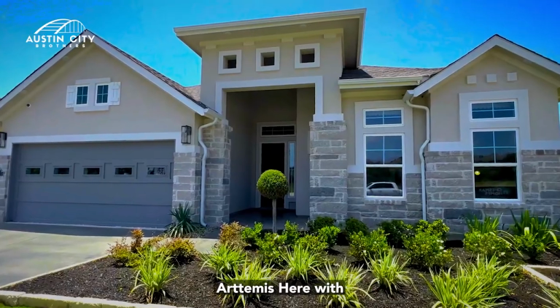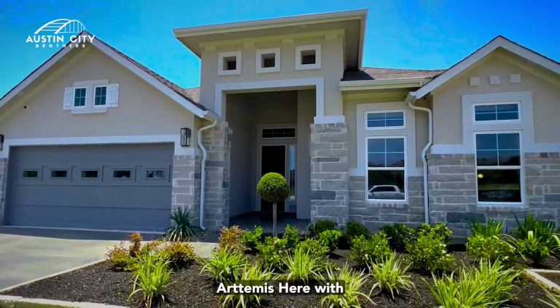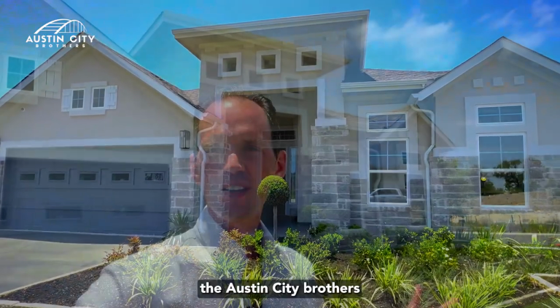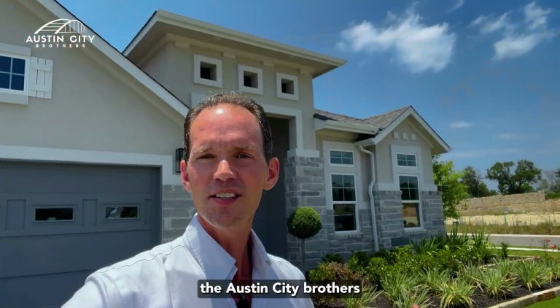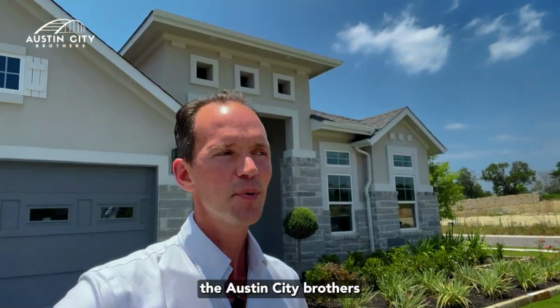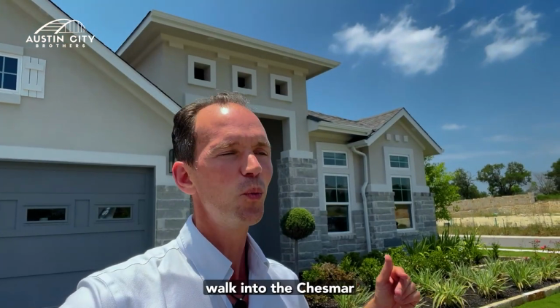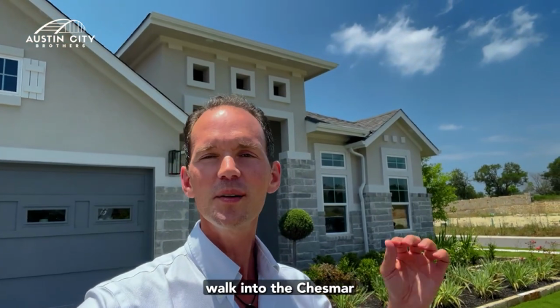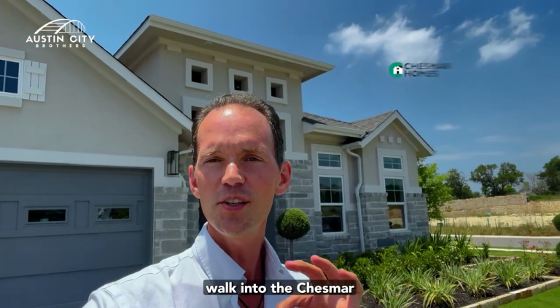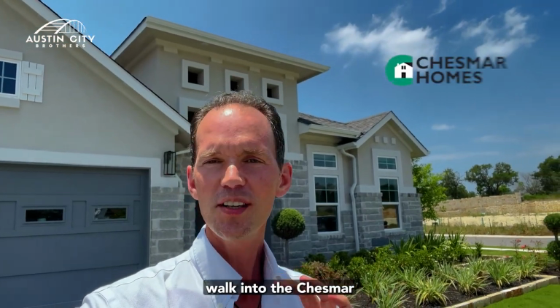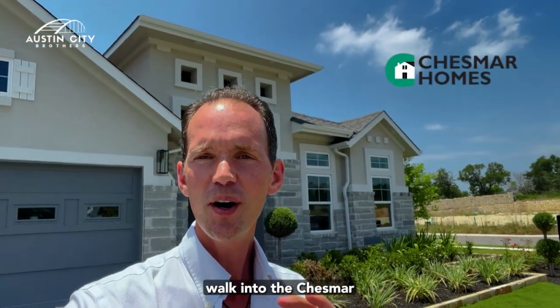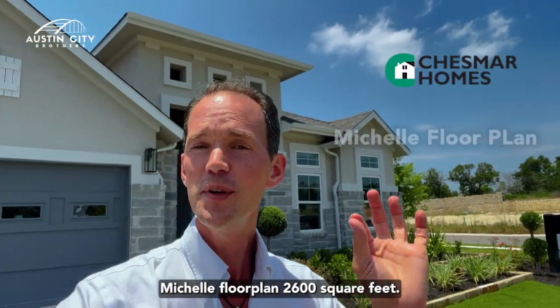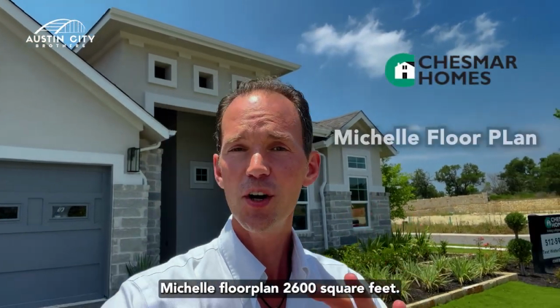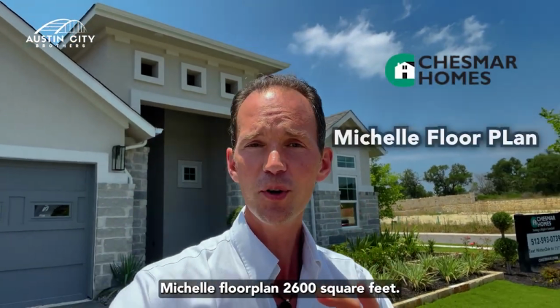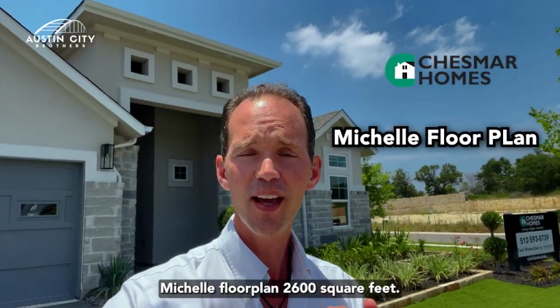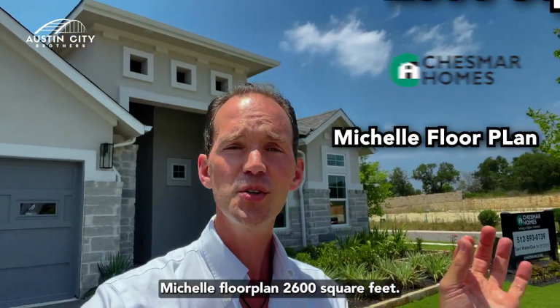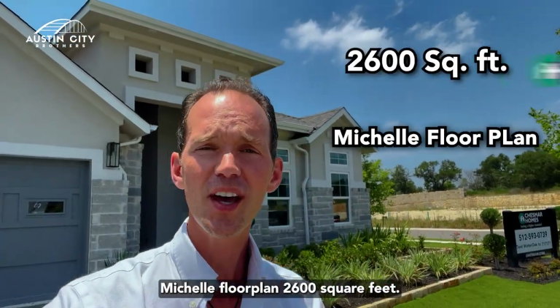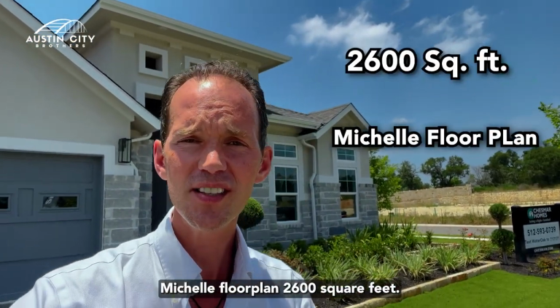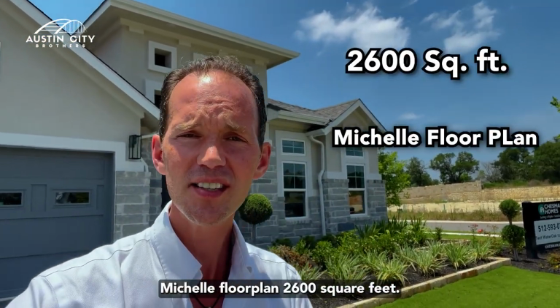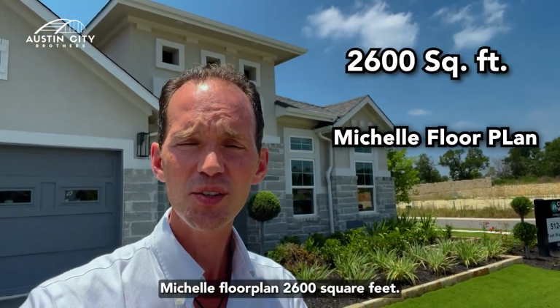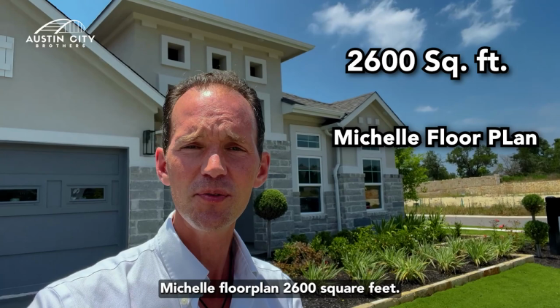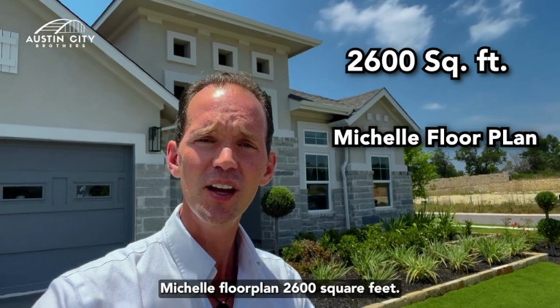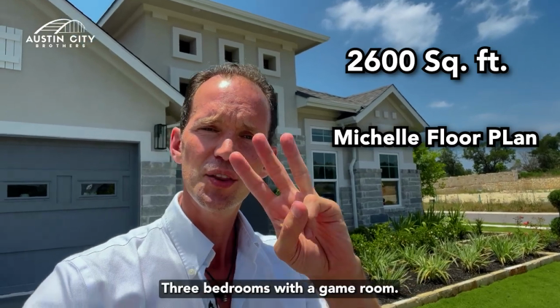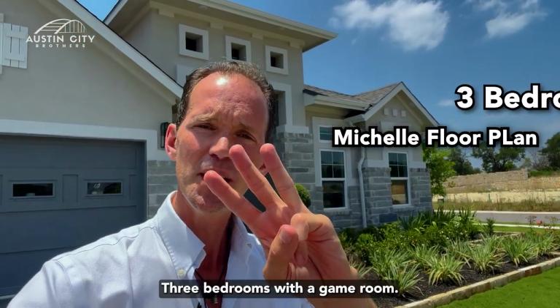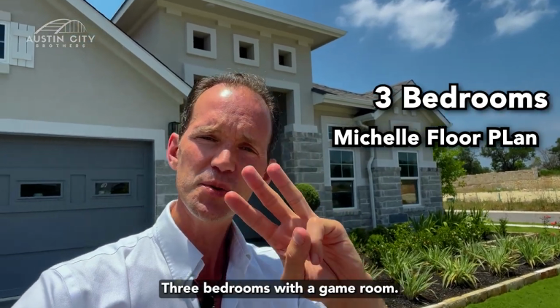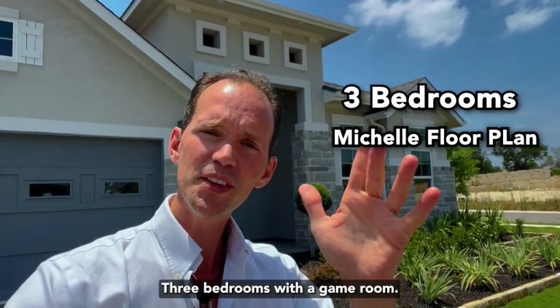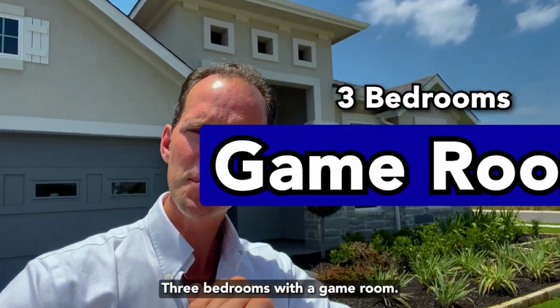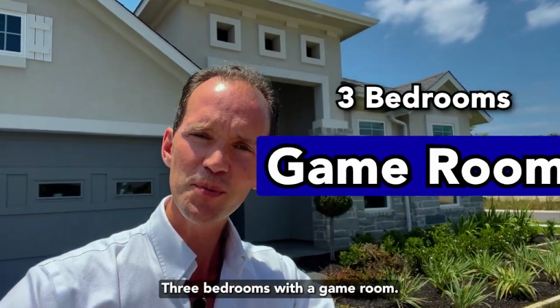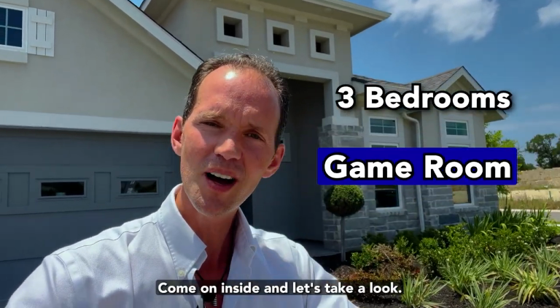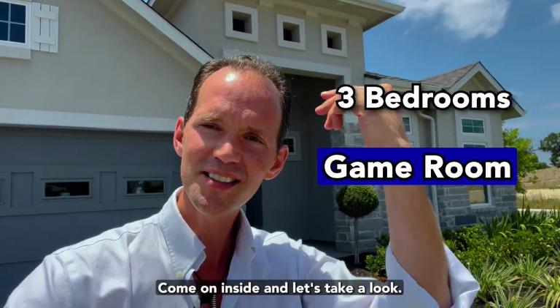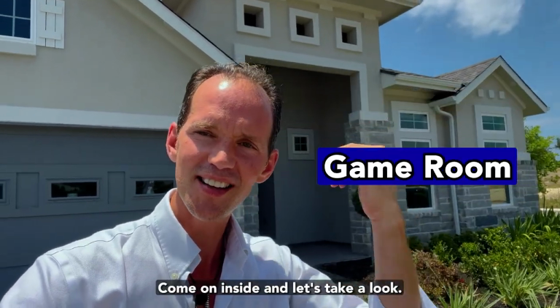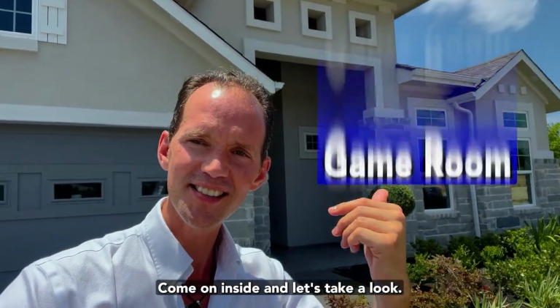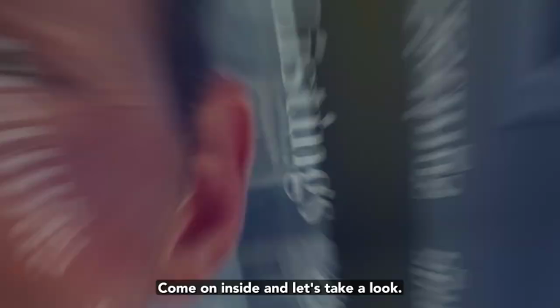Artemis here with Austin City Brothers. Welcome to the Chesmar Michelle floor plan — 2,600 square feet, three bedrooms with a game room. Come on inside and let's take a look.